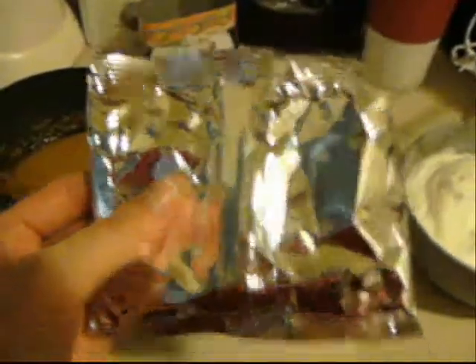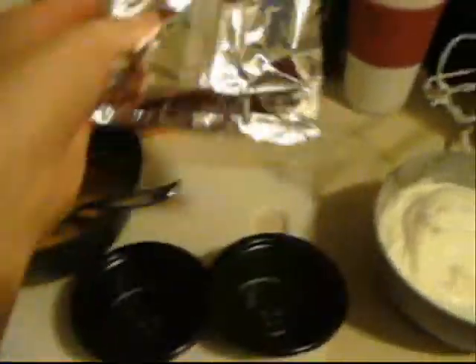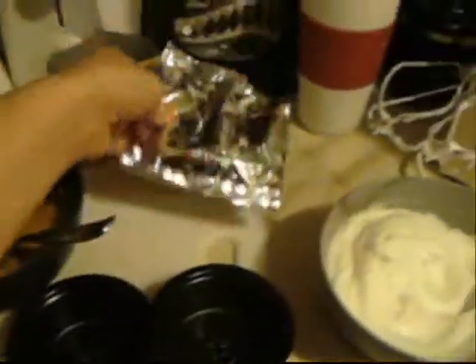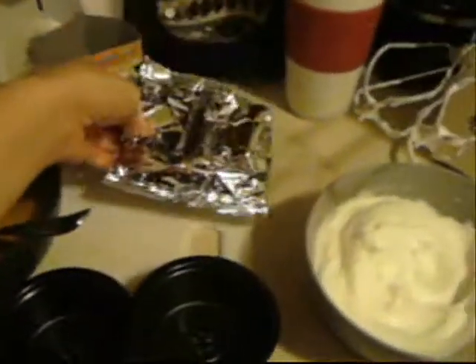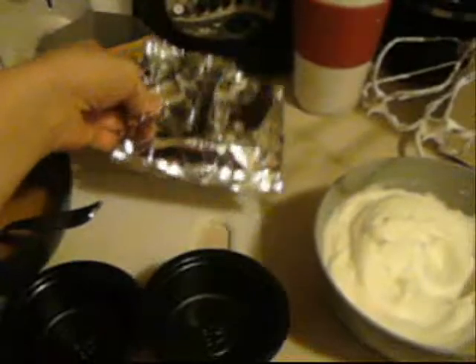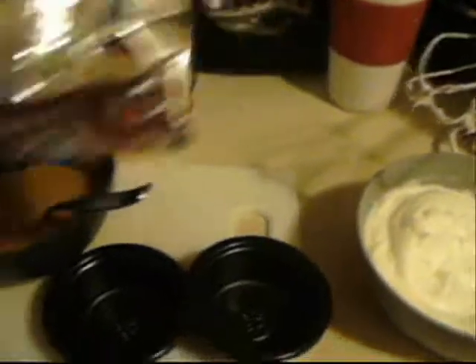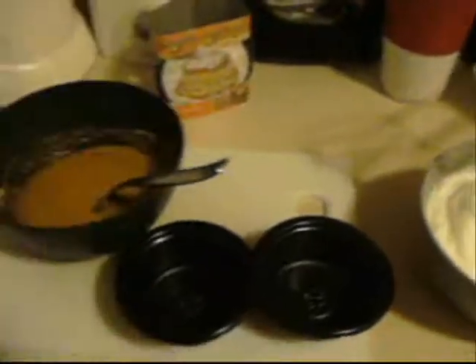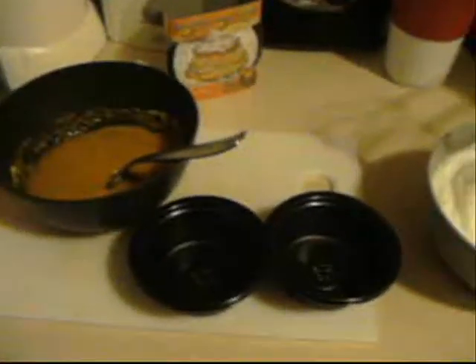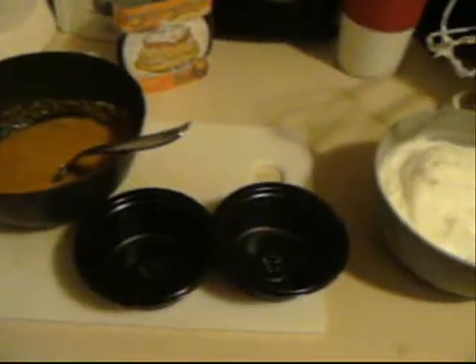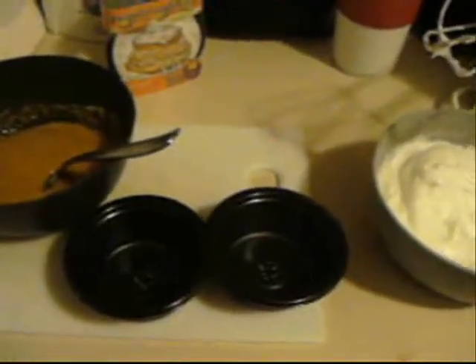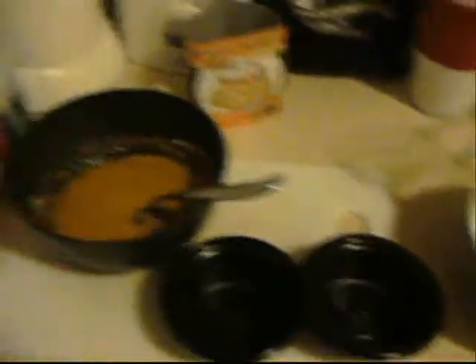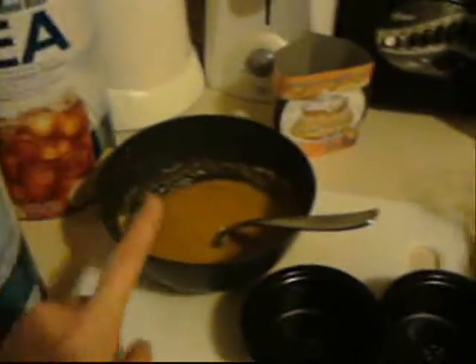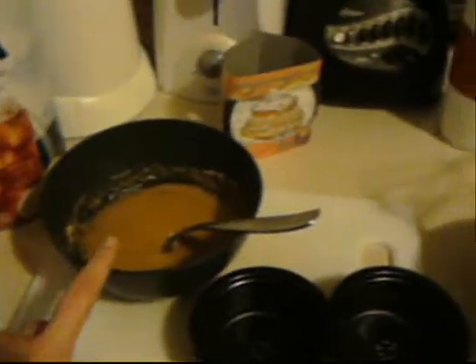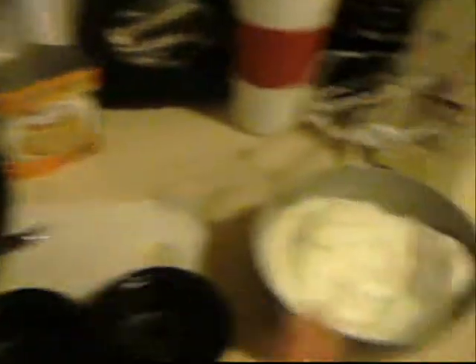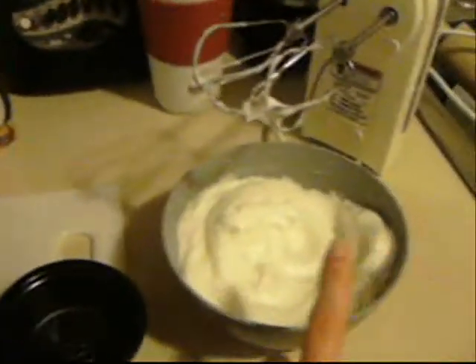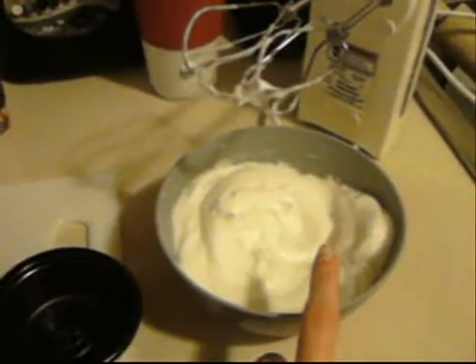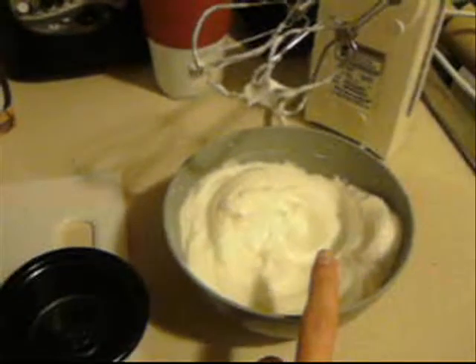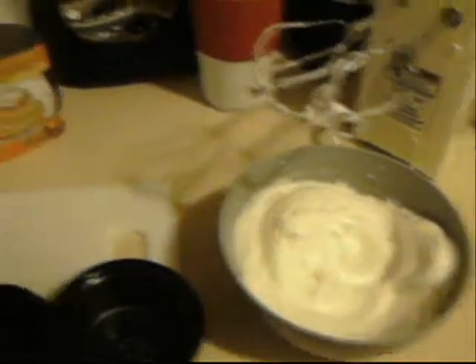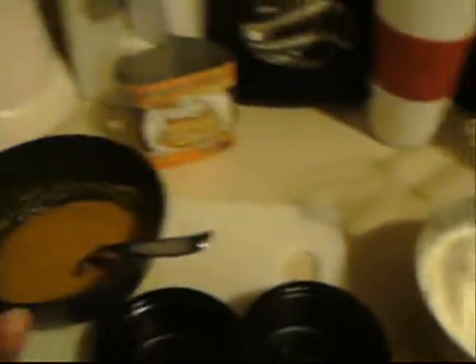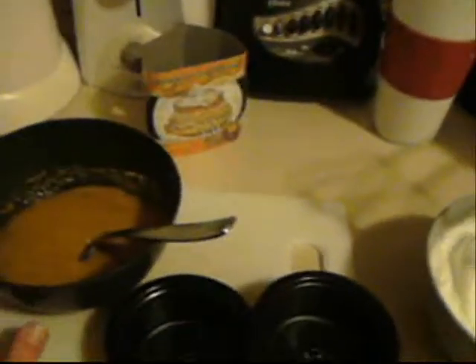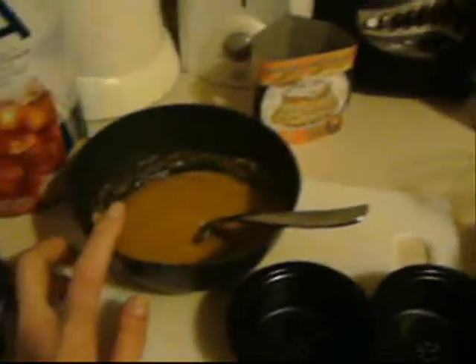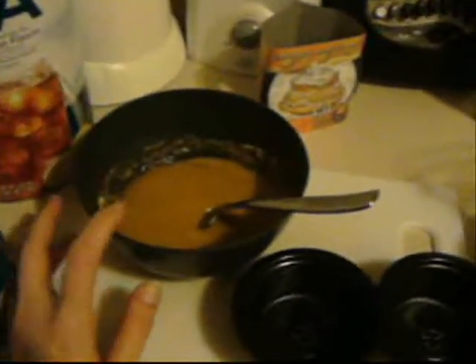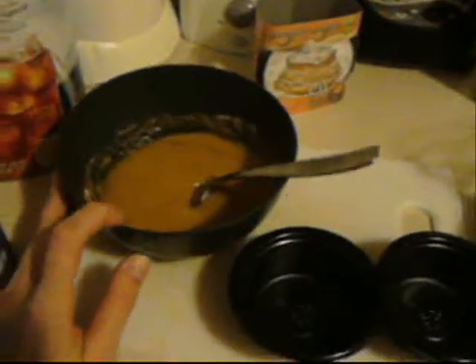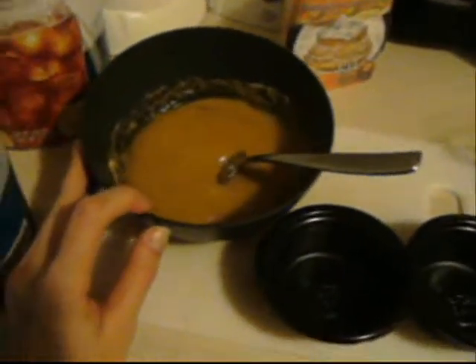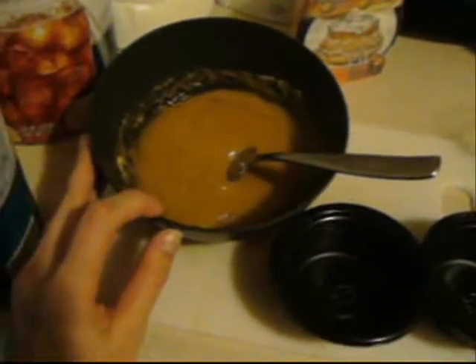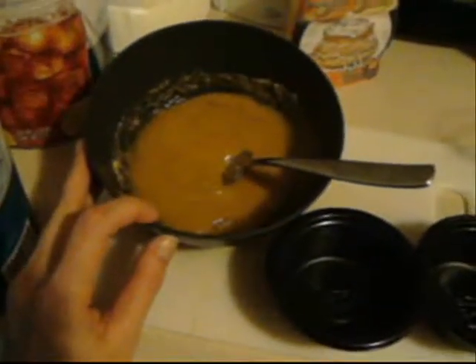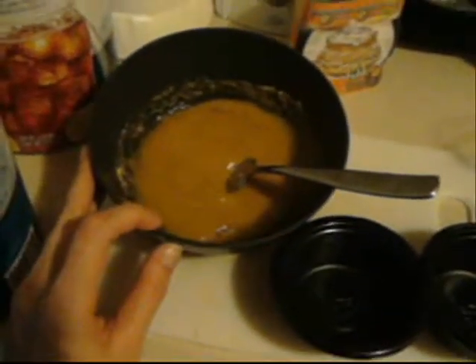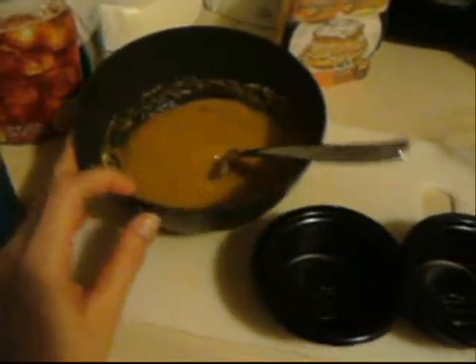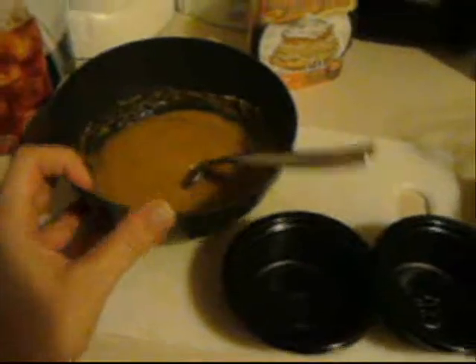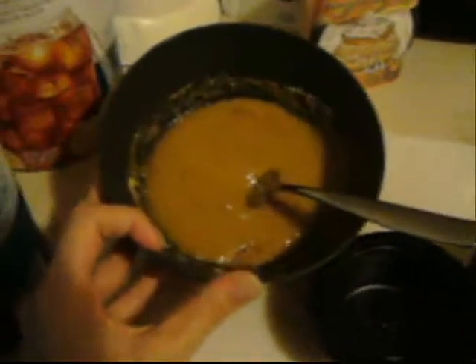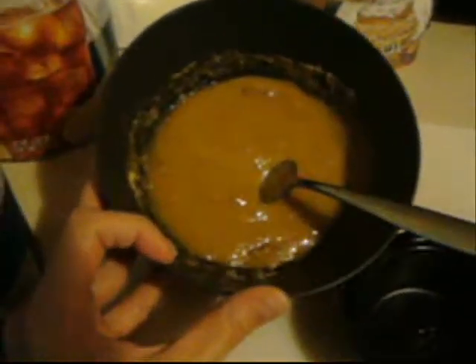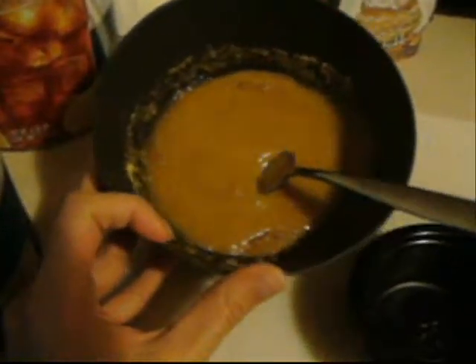What you need is two large eggs. You separate the yolk into one bowl and the whites into another bowl. Then you add the soufflé mix to your two egg yolks, and that's what it looks like.